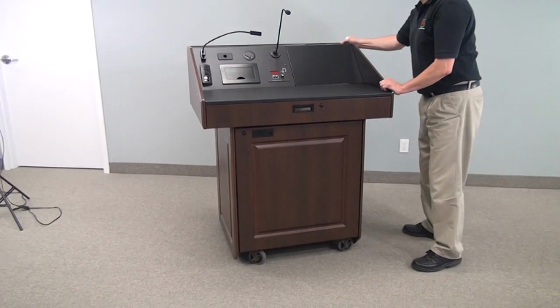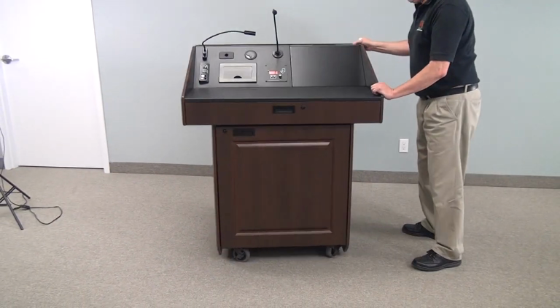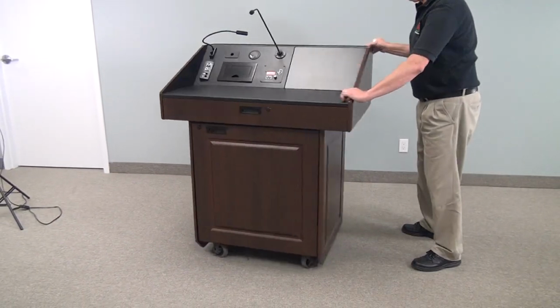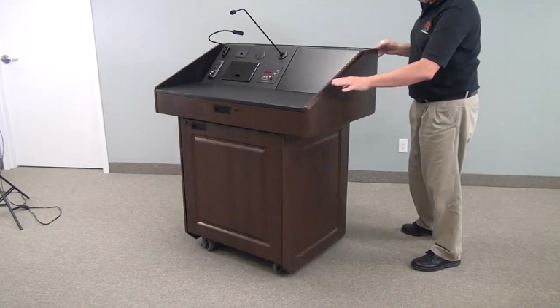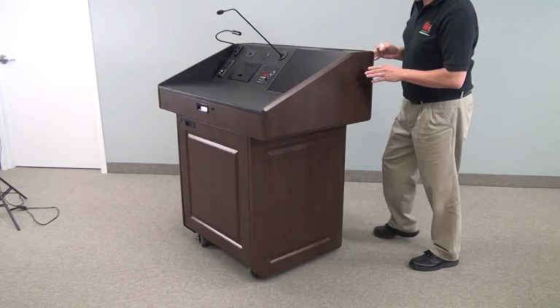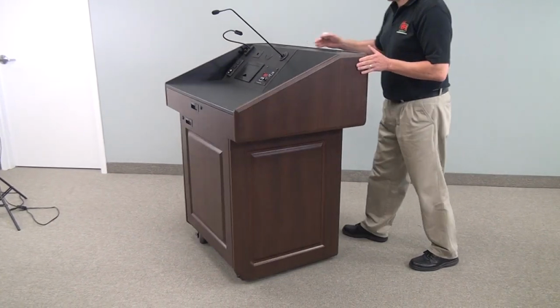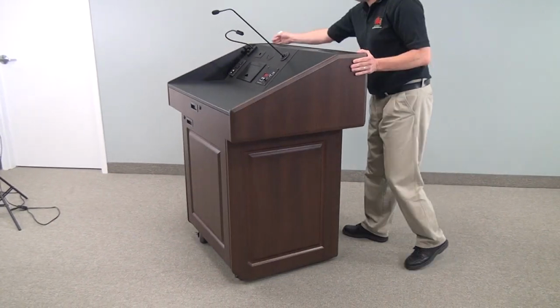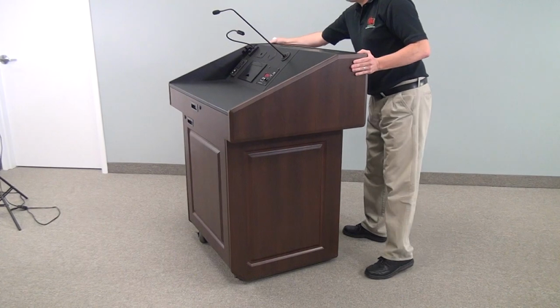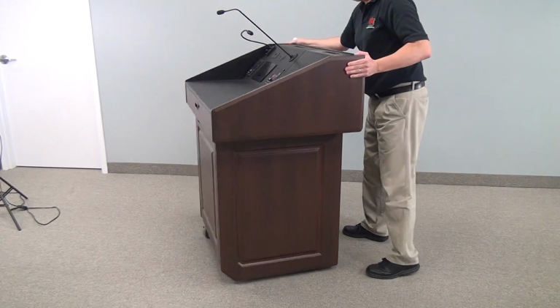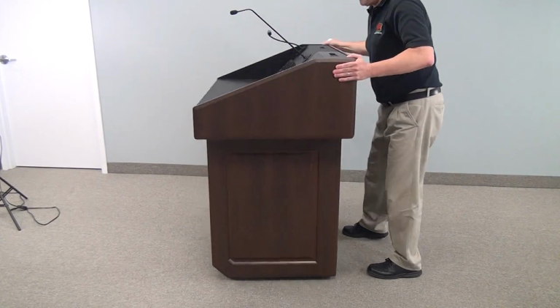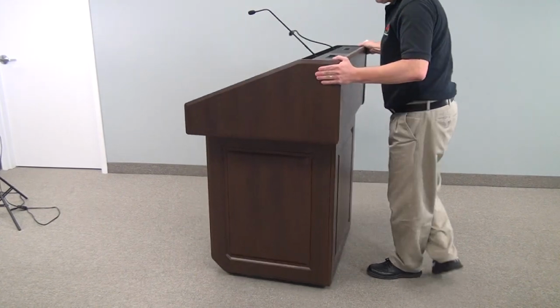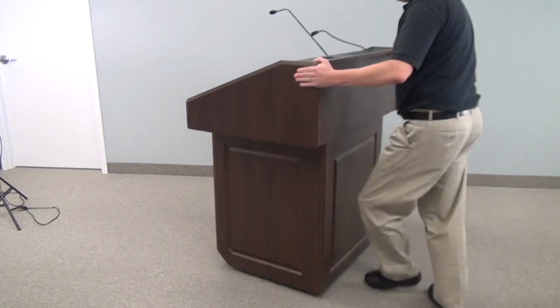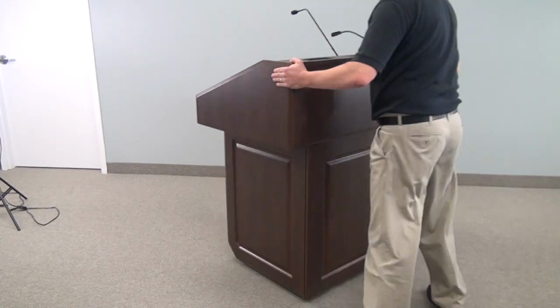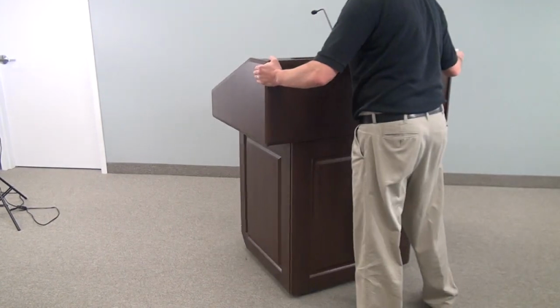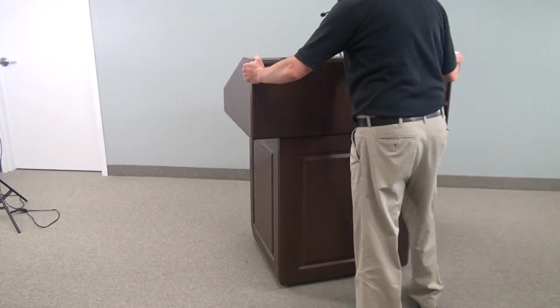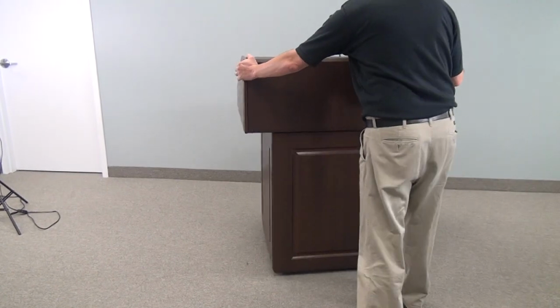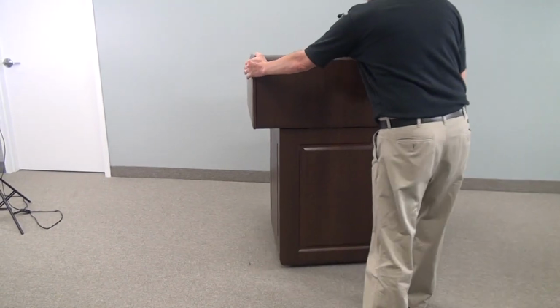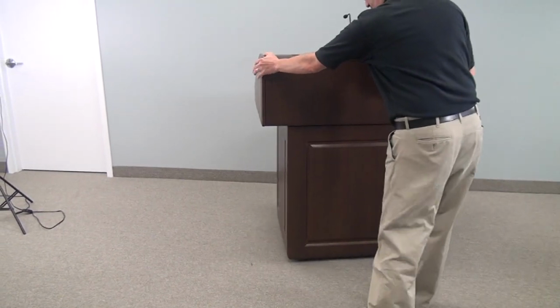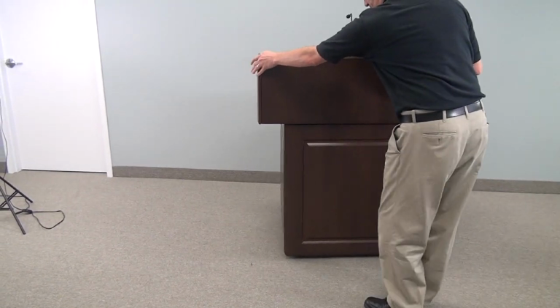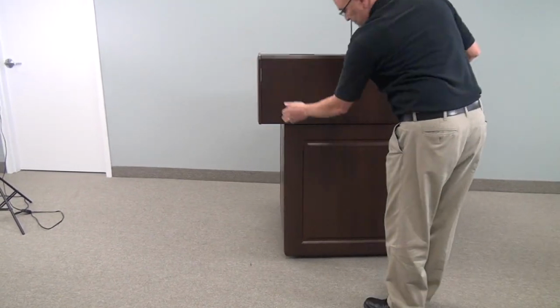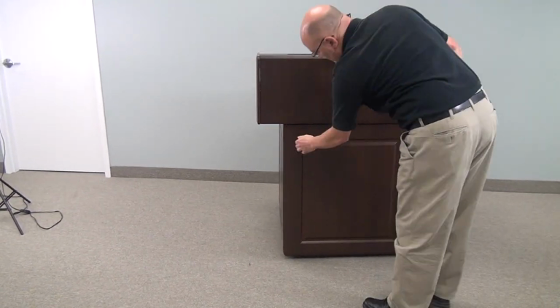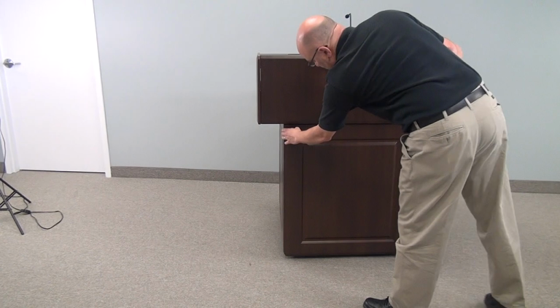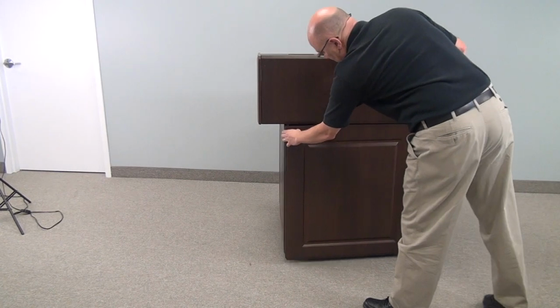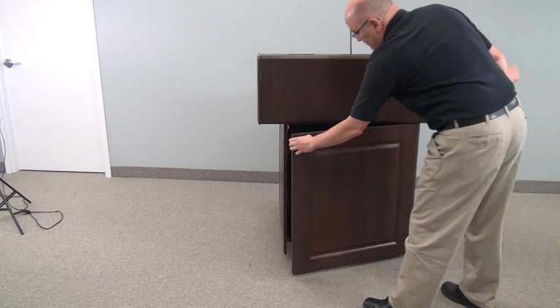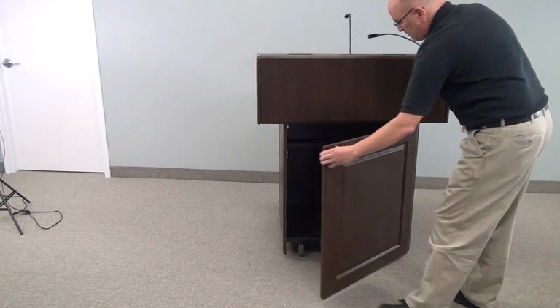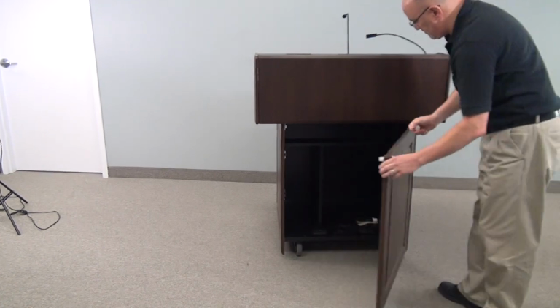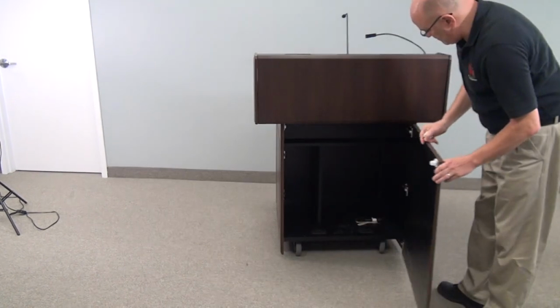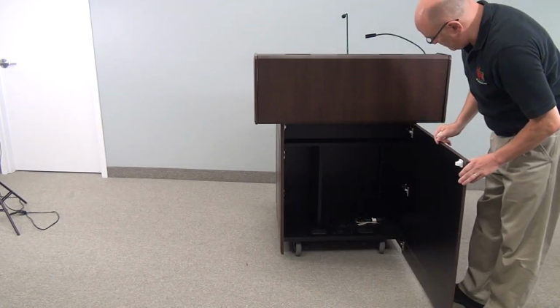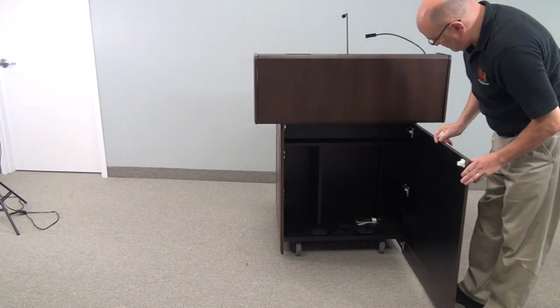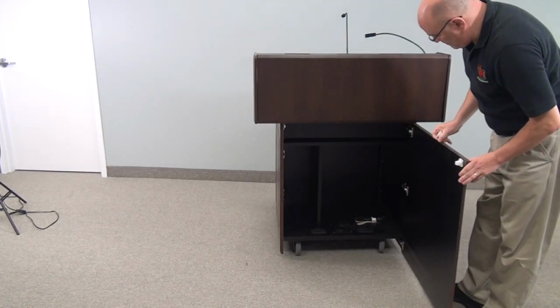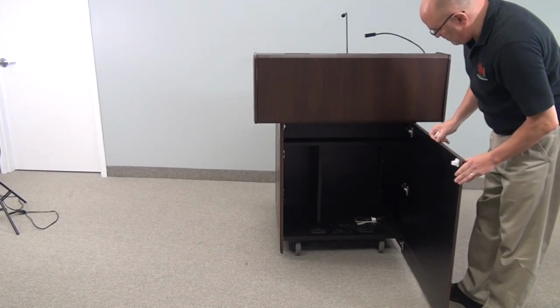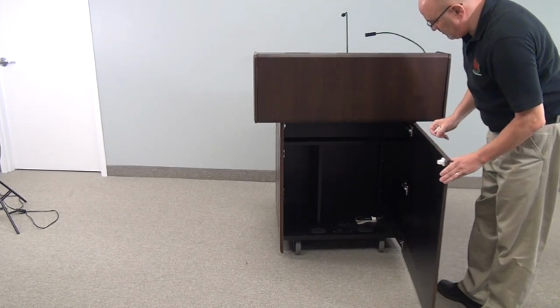A key feature of VFI PDX podiums is that there is no hardware showing on the front of the unit. These are all done by special locks.